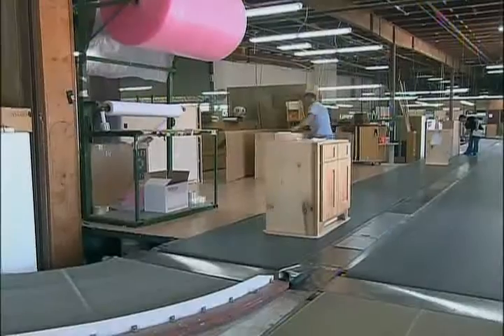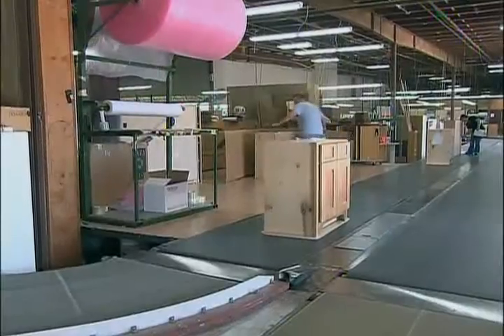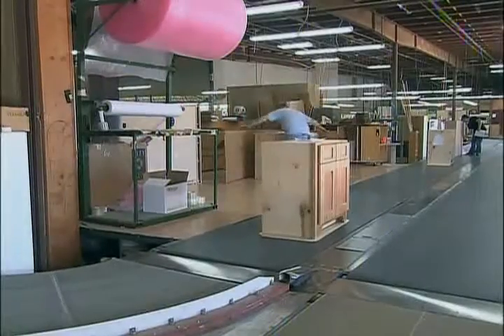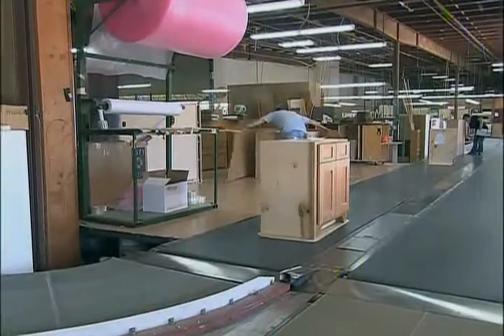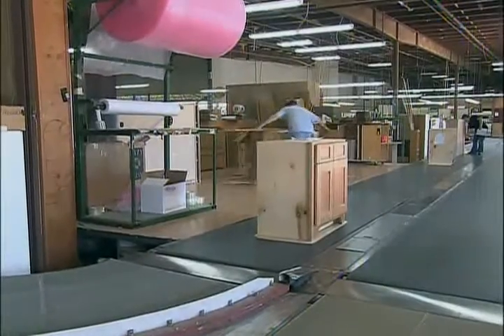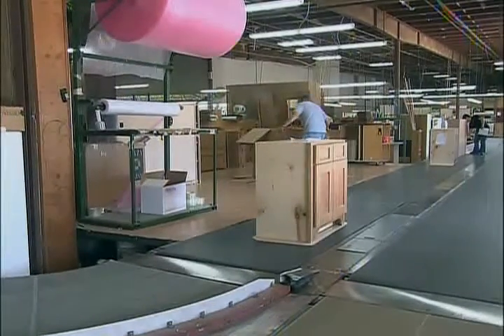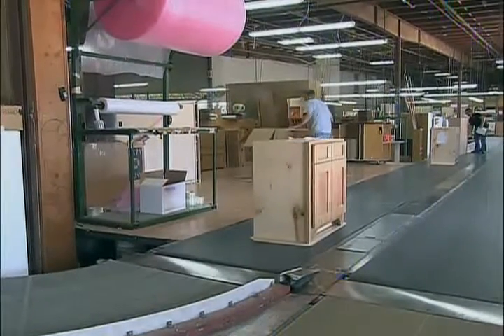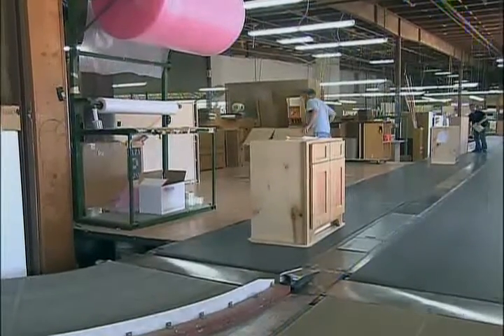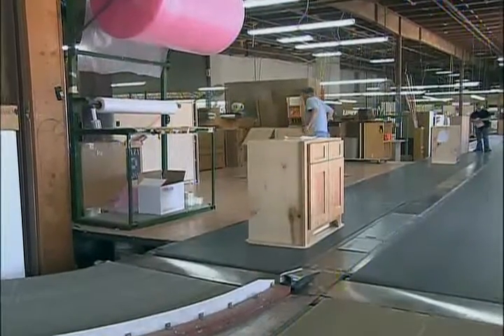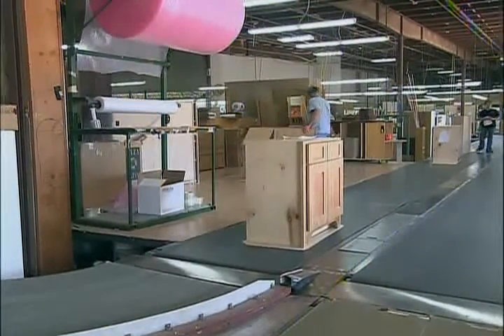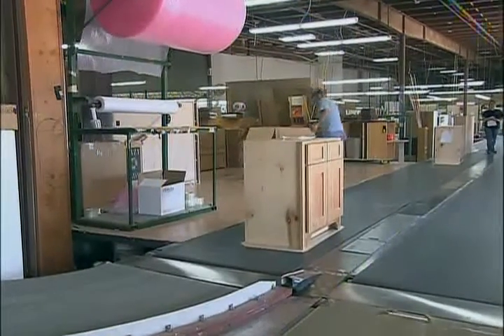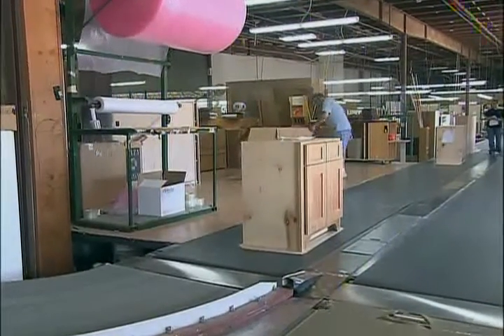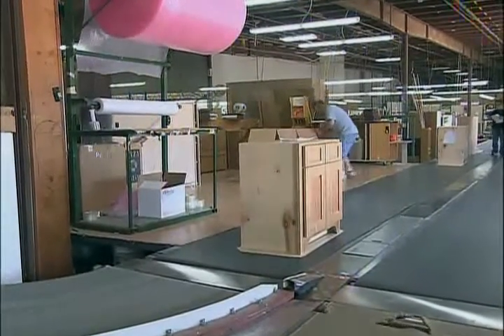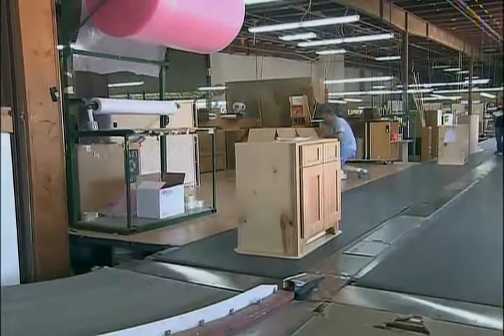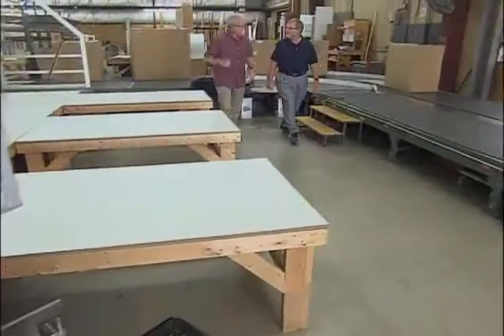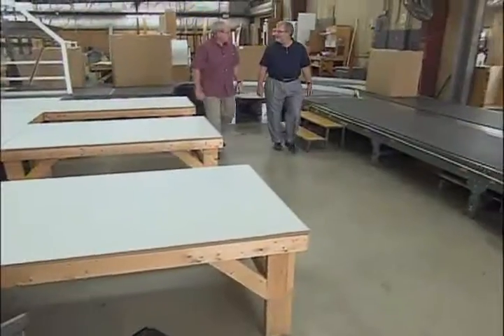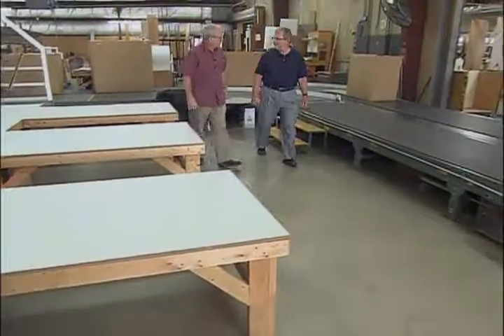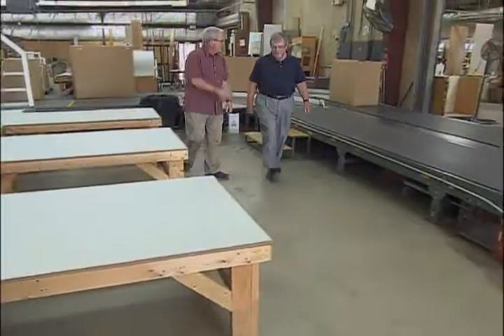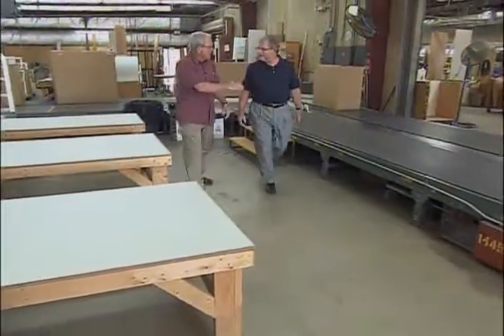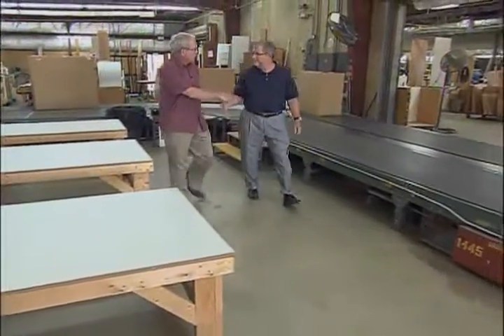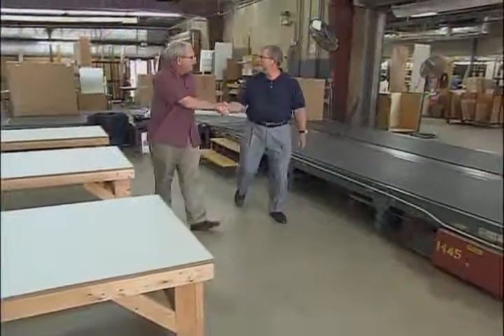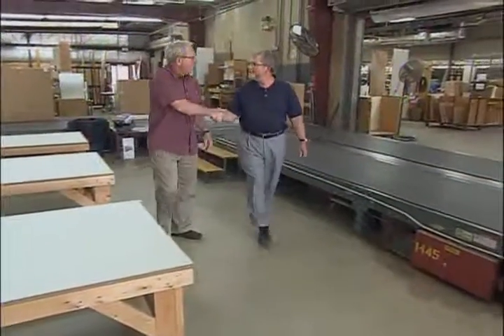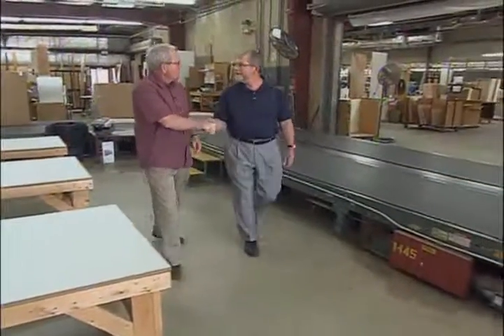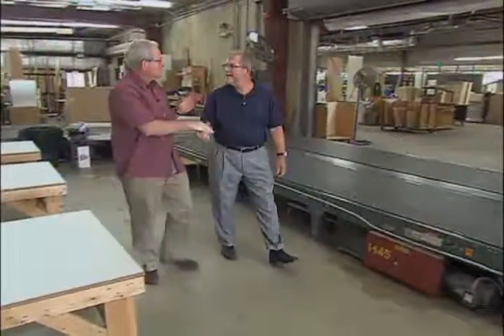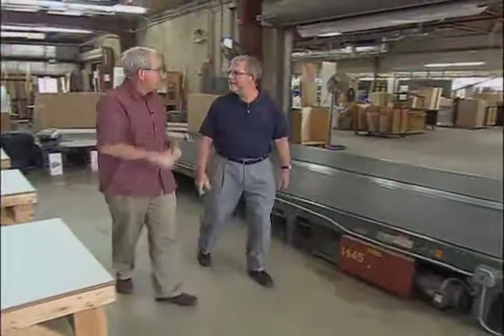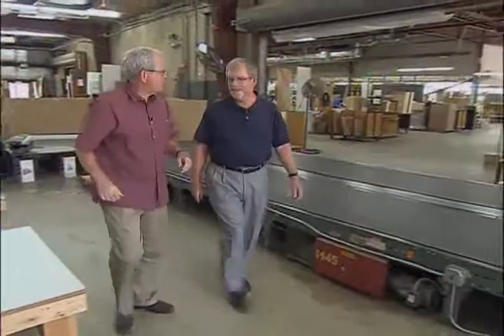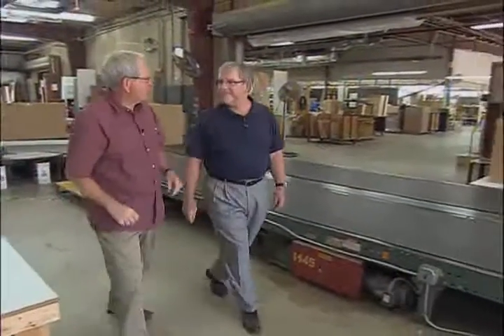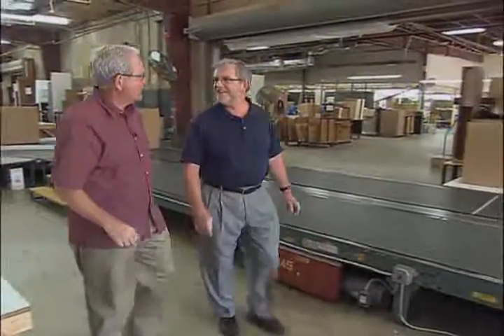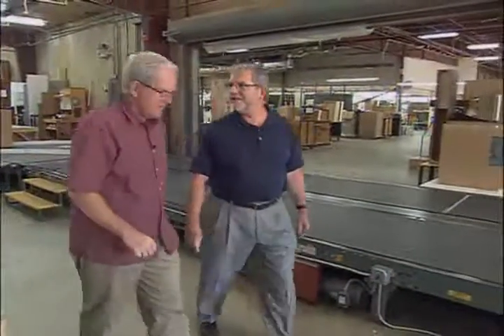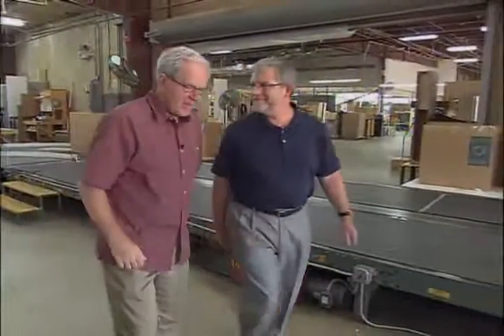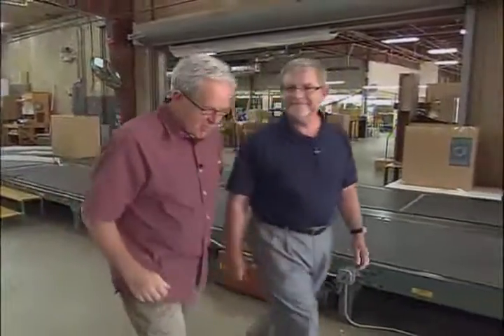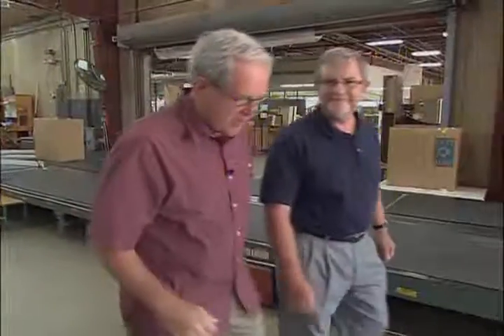Eventually, everything funnels into this area where it gets packaged and prepared for shipping. Thanks for showing us around. When we're done, you've got to stop out and take a look at the final kitchen. Give us about a month.